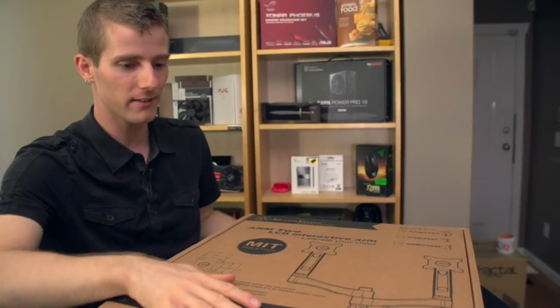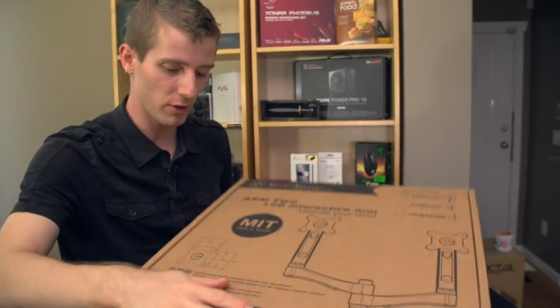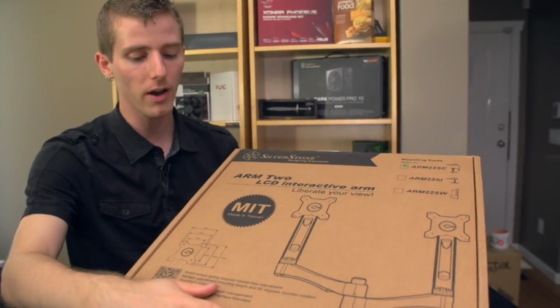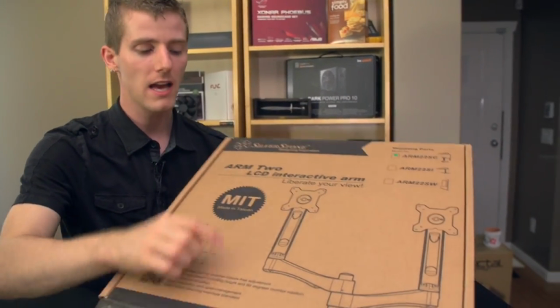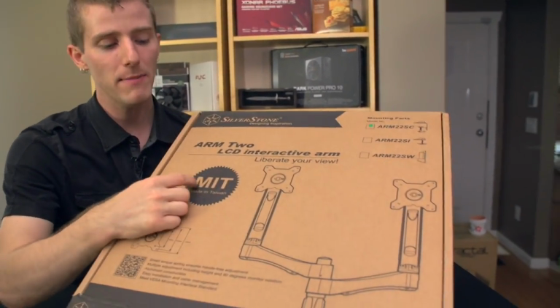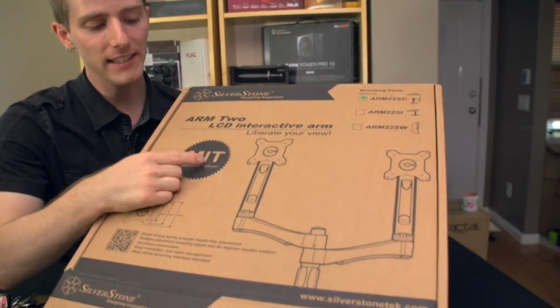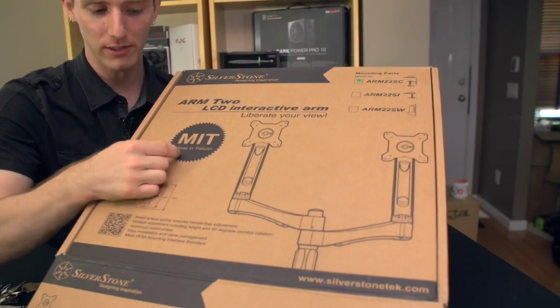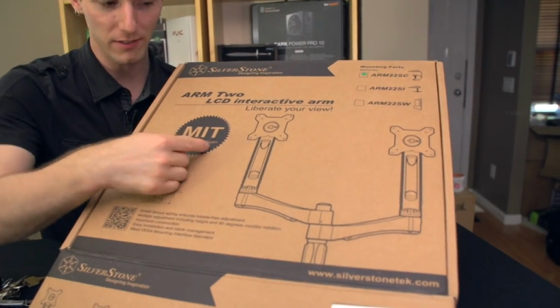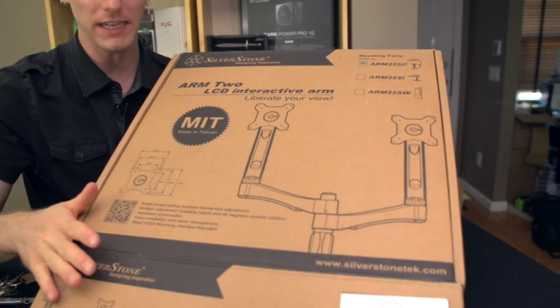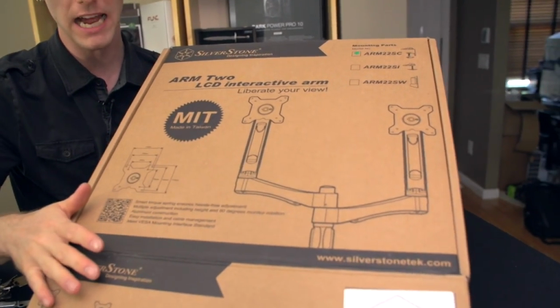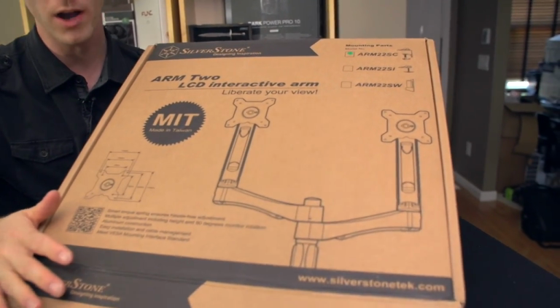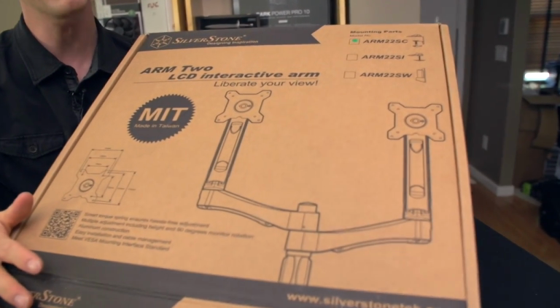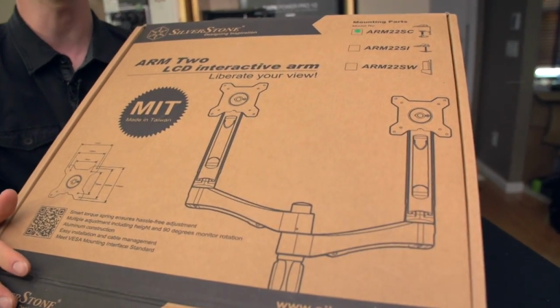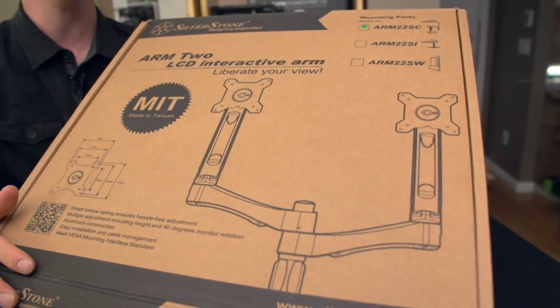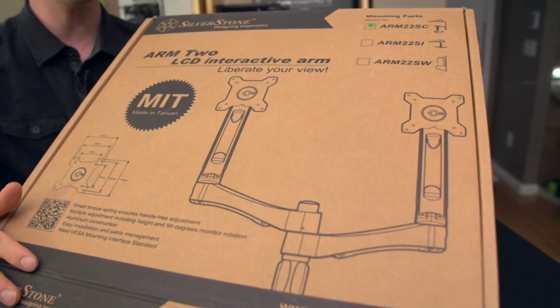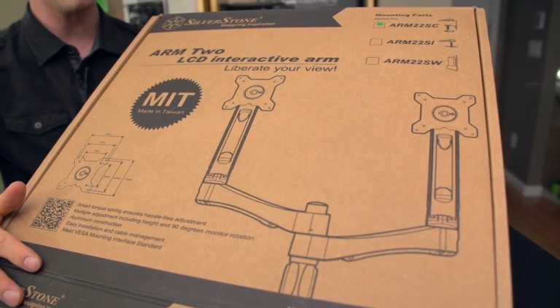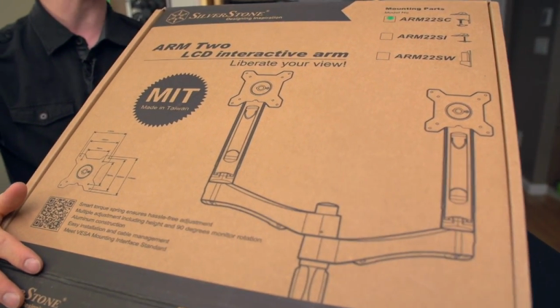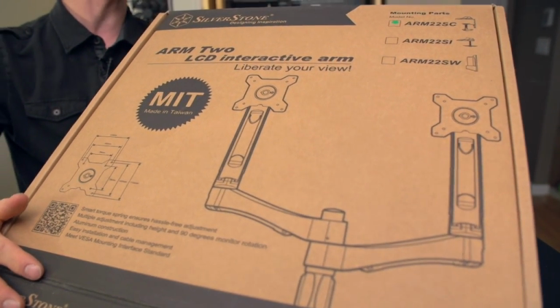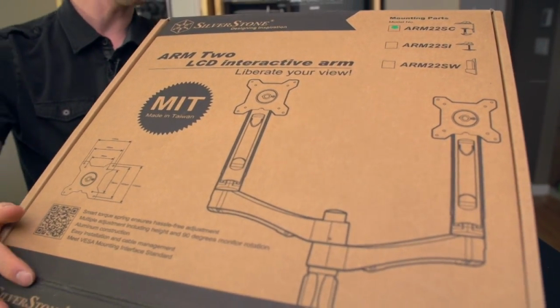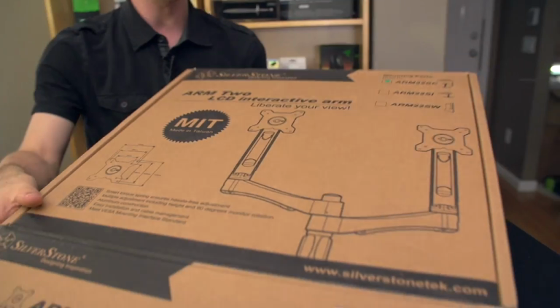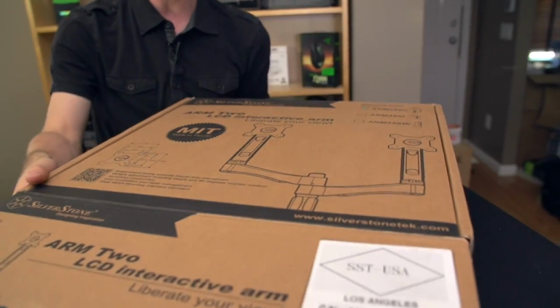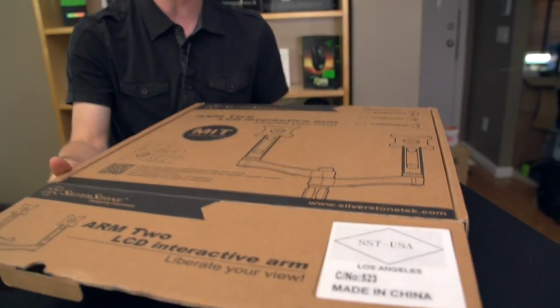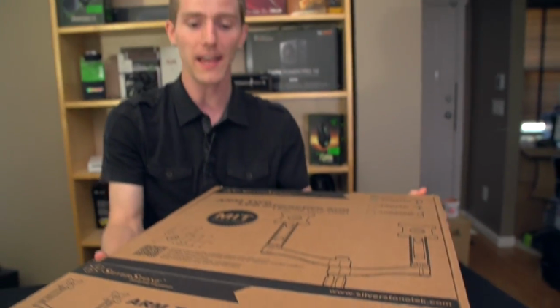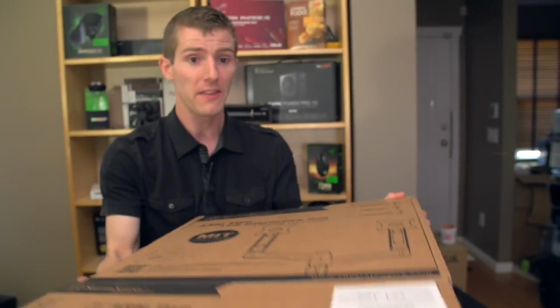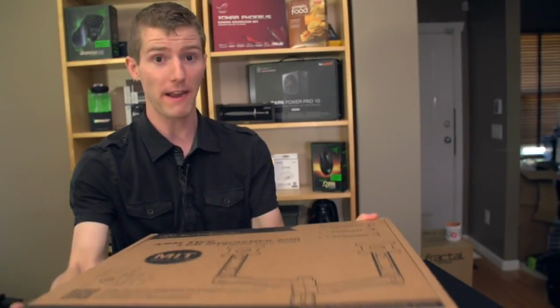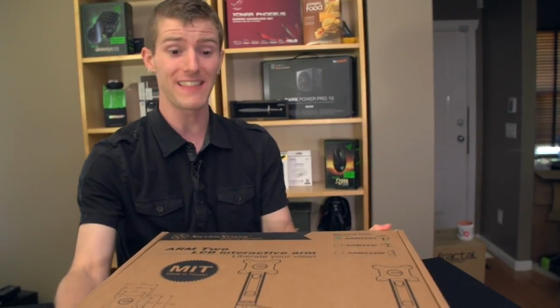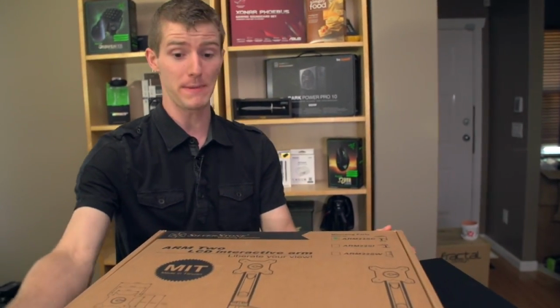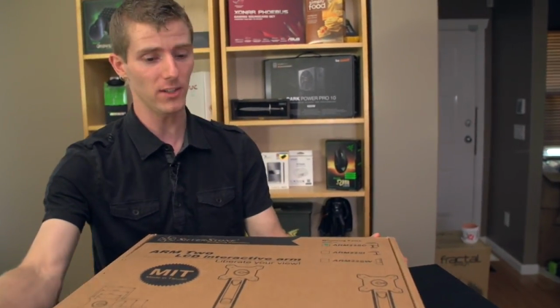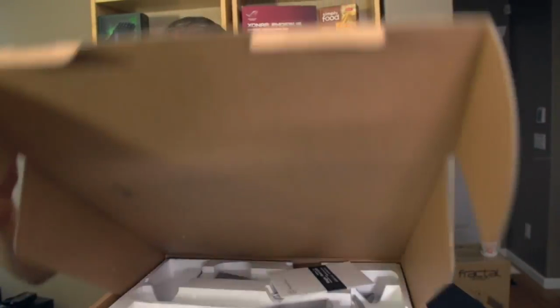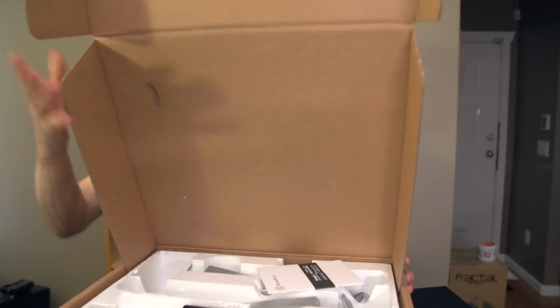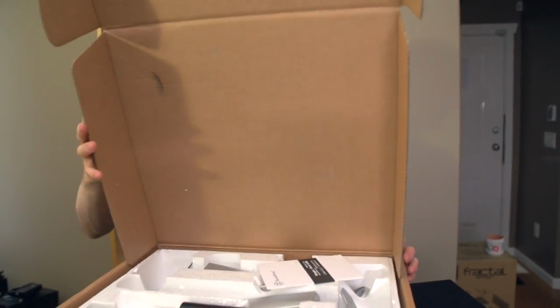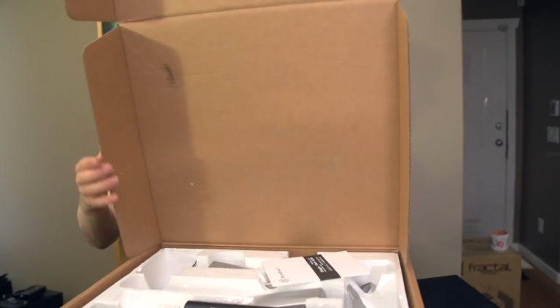I guess I should show you the box. MIT apparently stands for Made in Taiwan. If the build quality of this is anything like the one we saw at CES, then apparently that's a big deal because it's friggin' awesome.